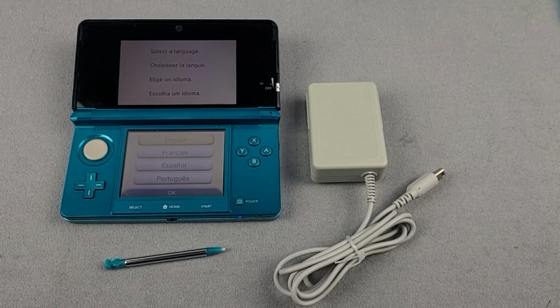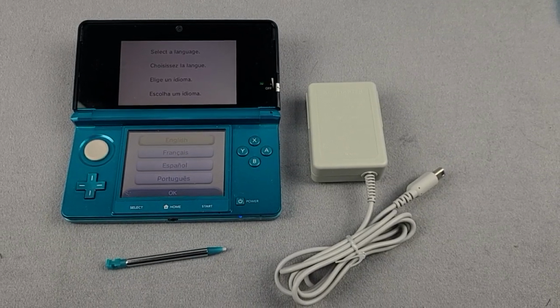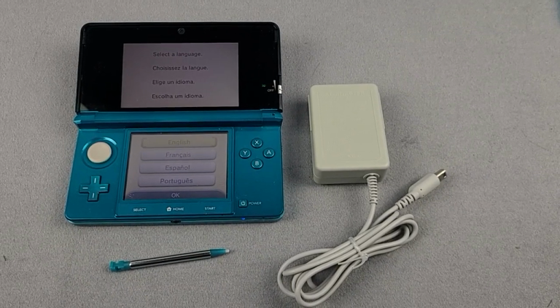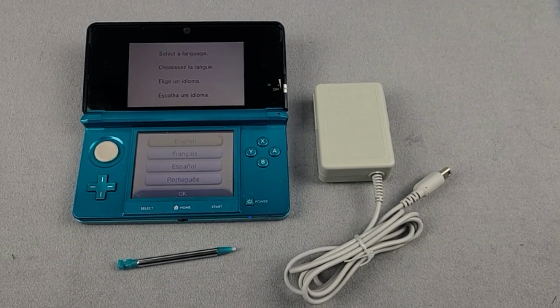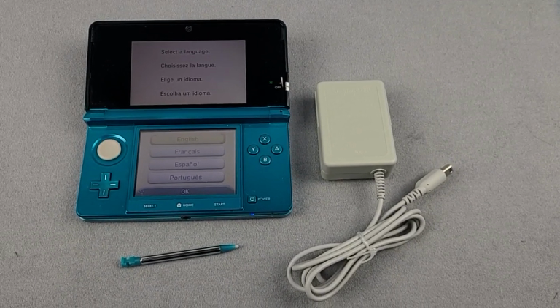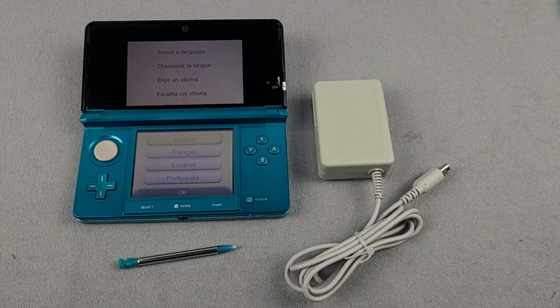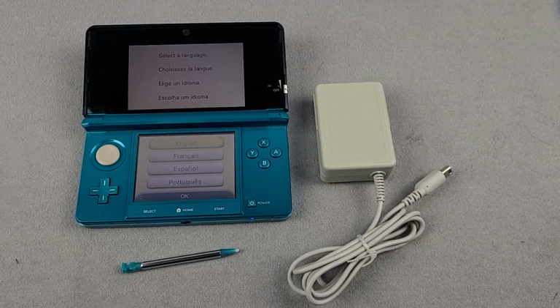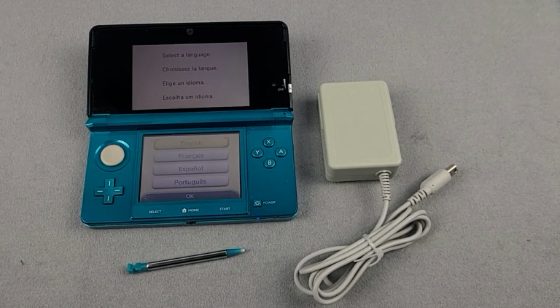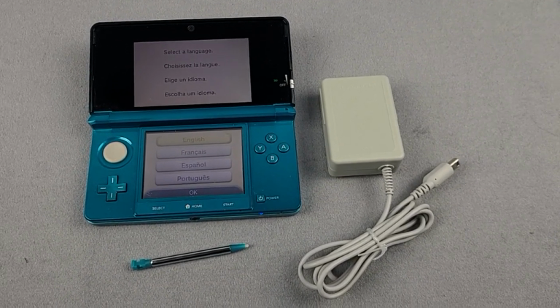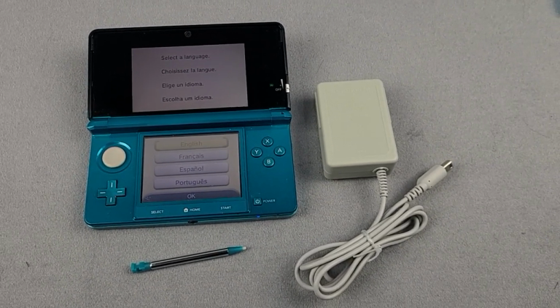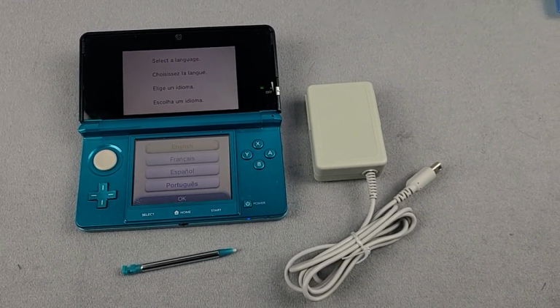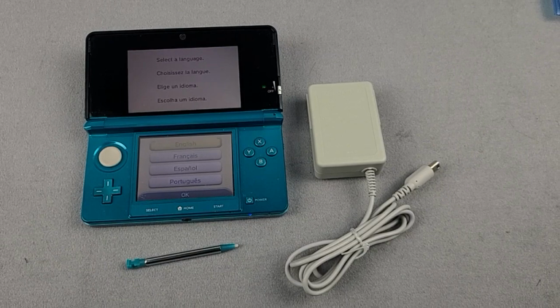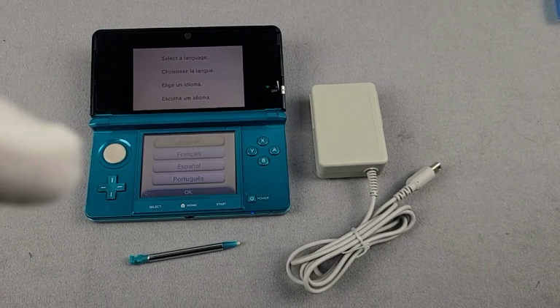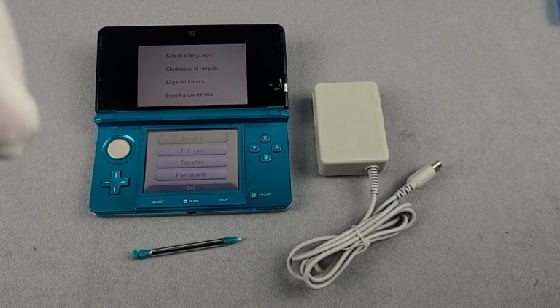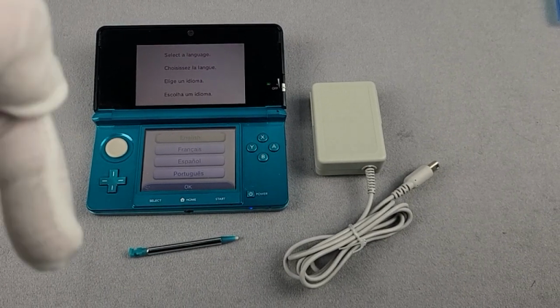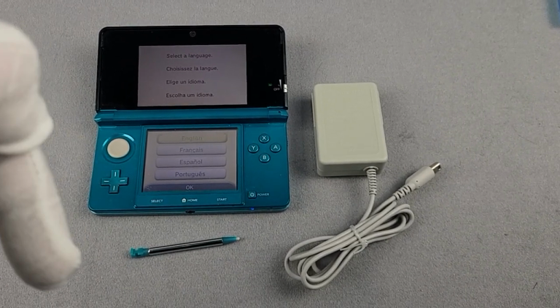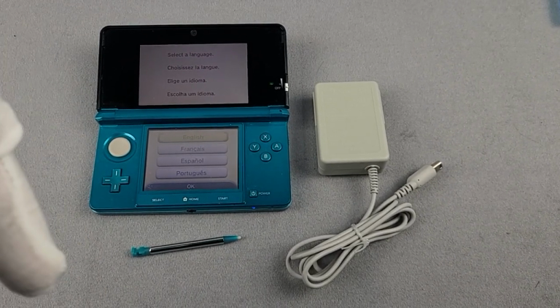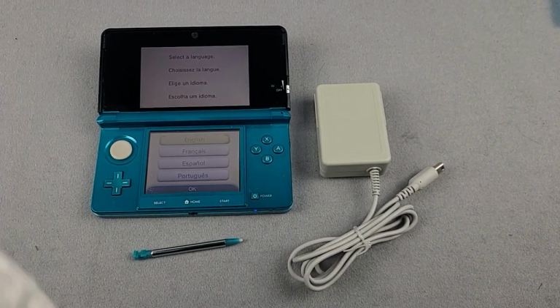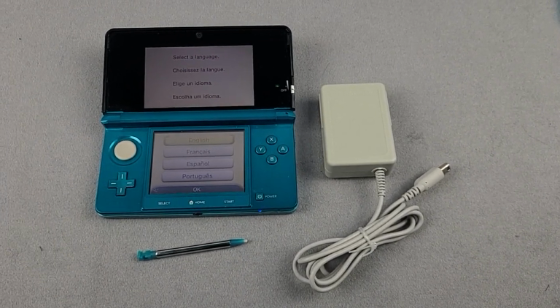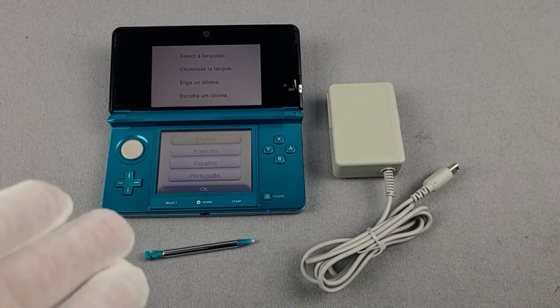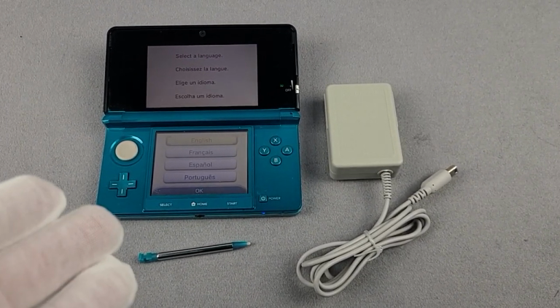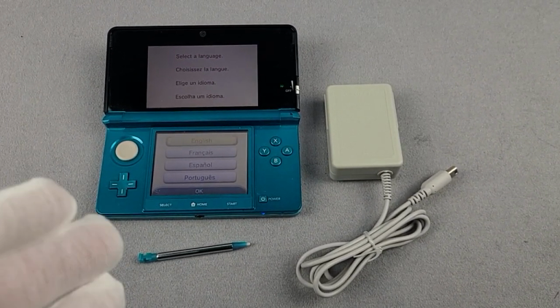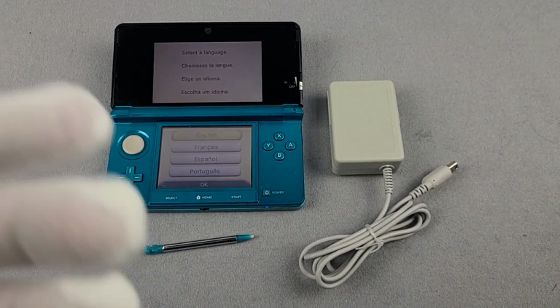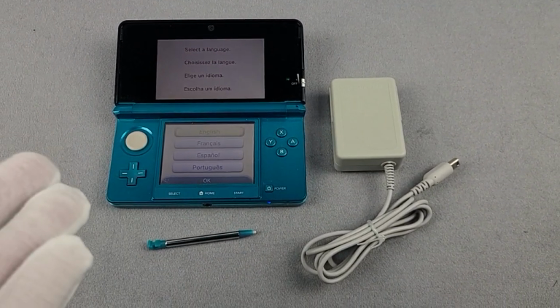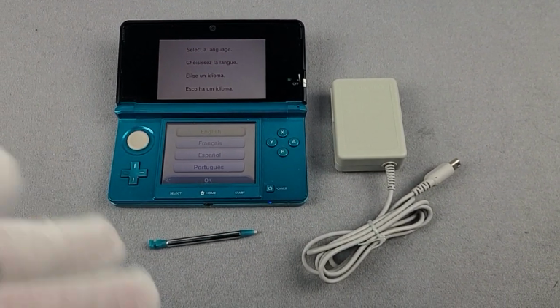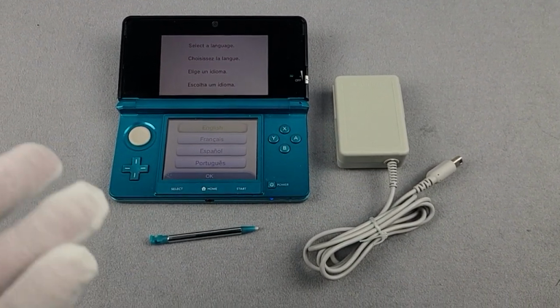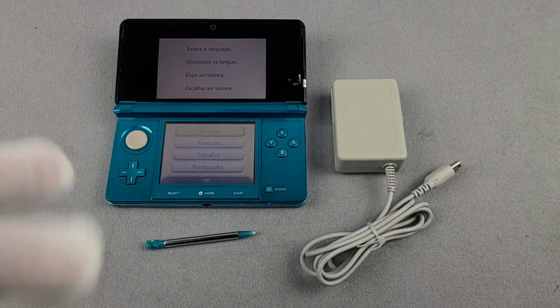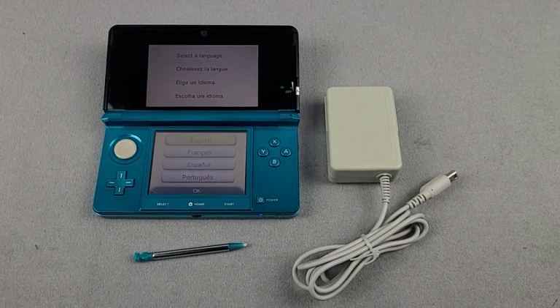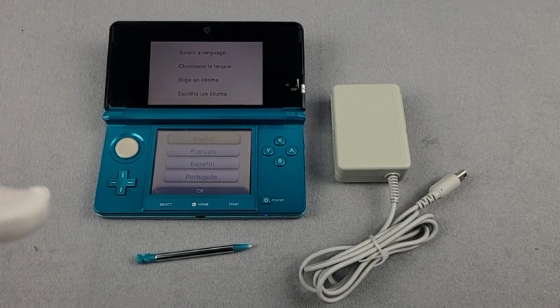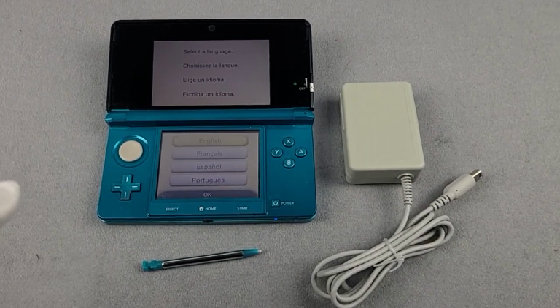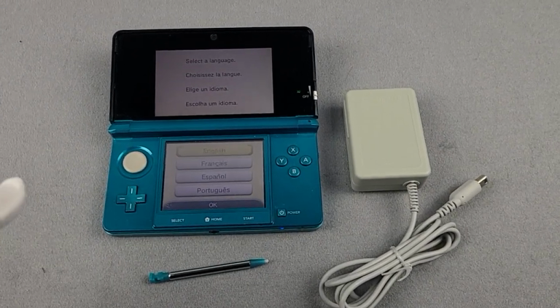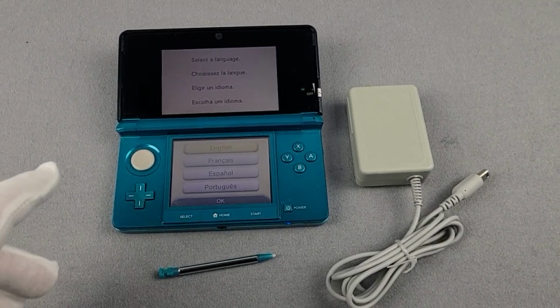Welcome to Looney Bin. Thank you for checking out this eBay listing. If you're looking for the link to this directly, it is in the description below to find it on our store on eBay. If it's not there, it's already sold, but check it out.